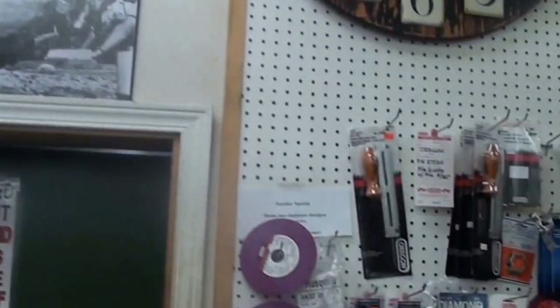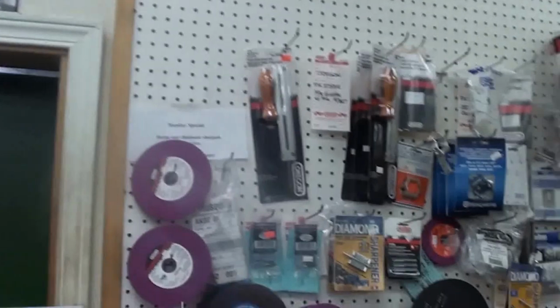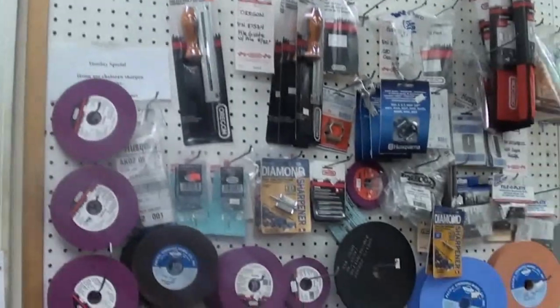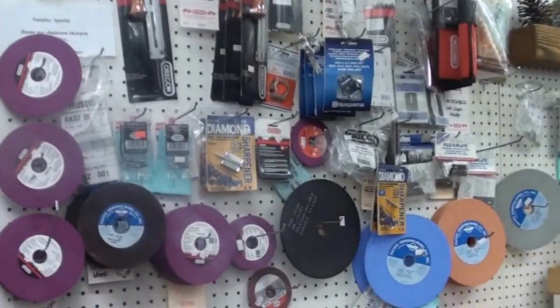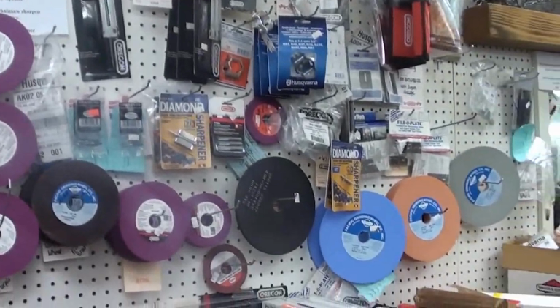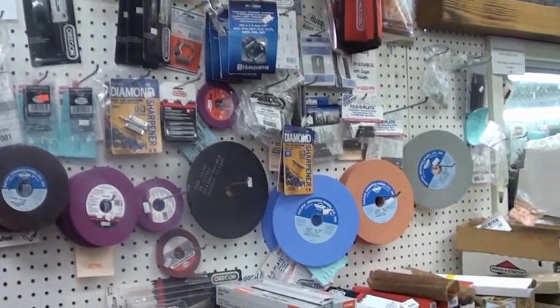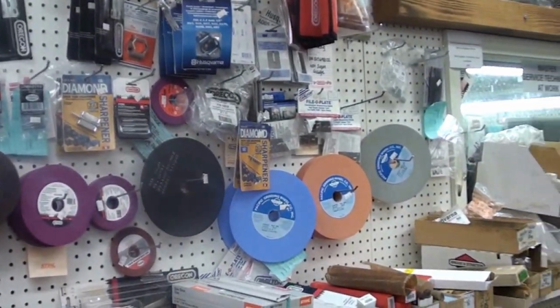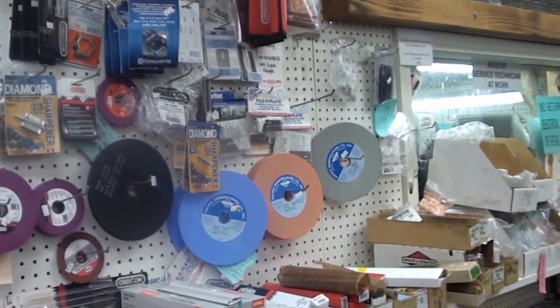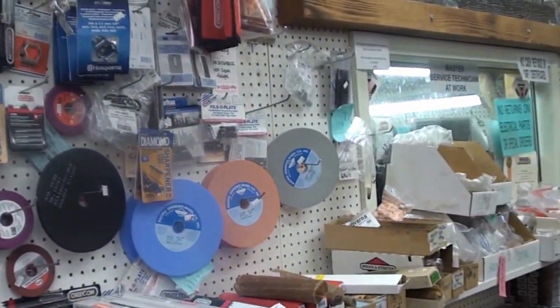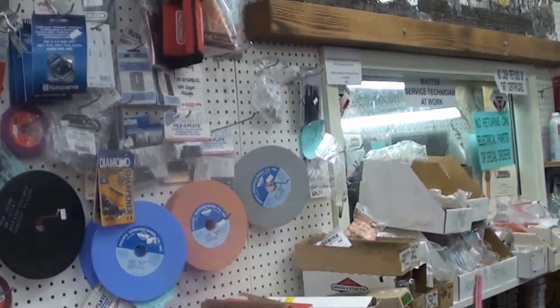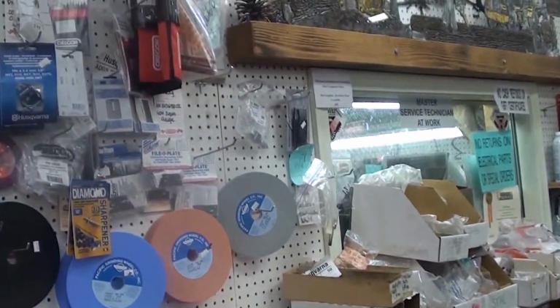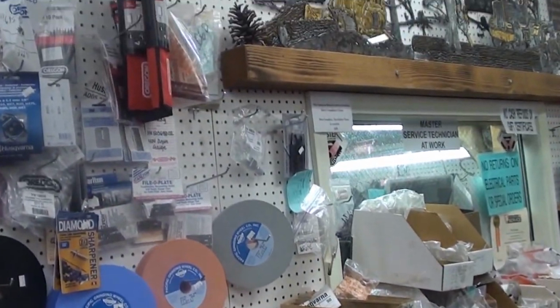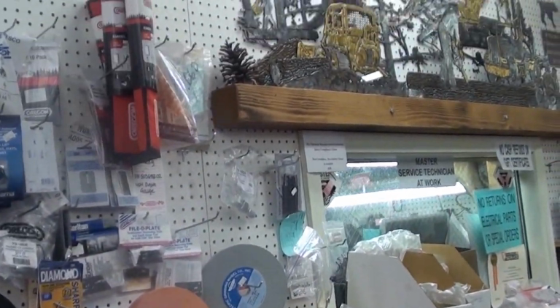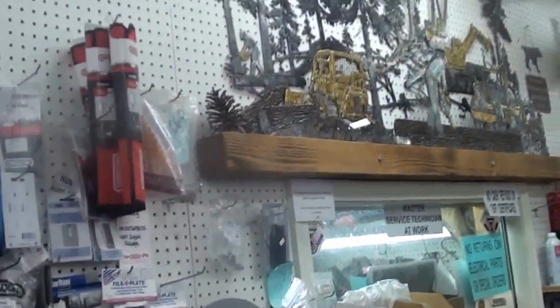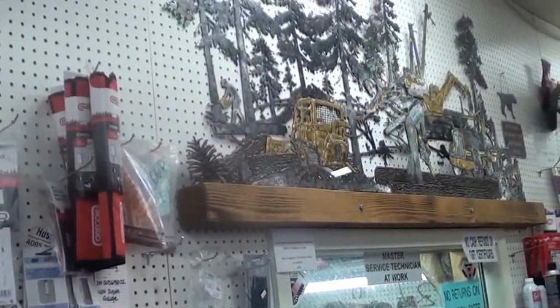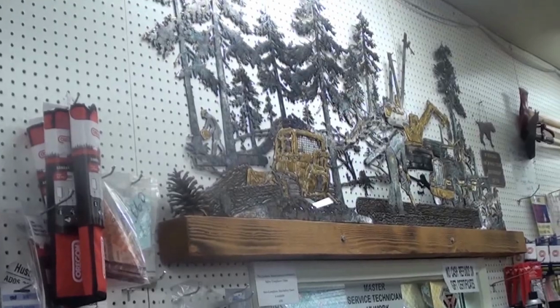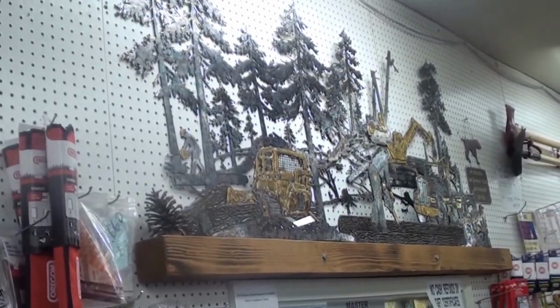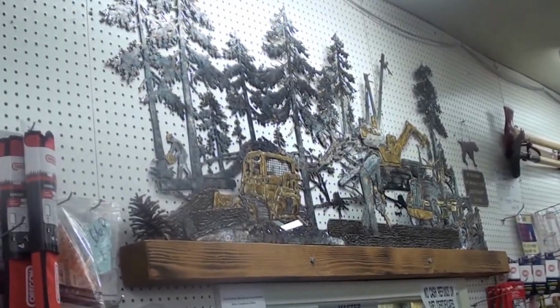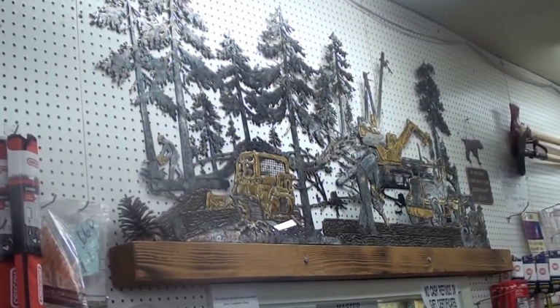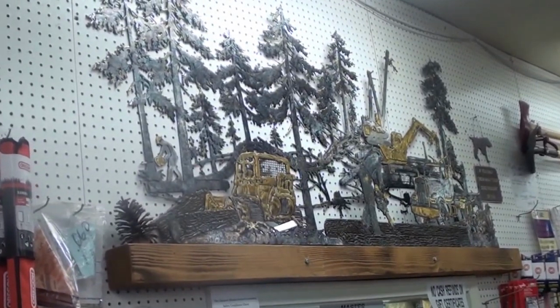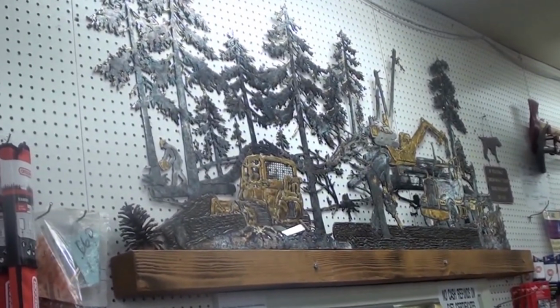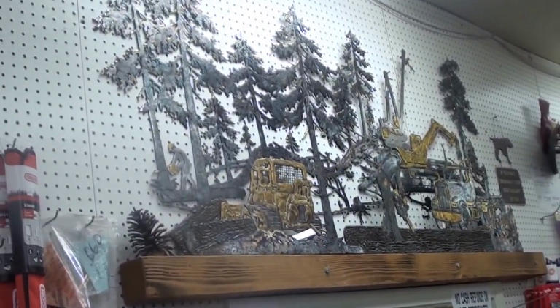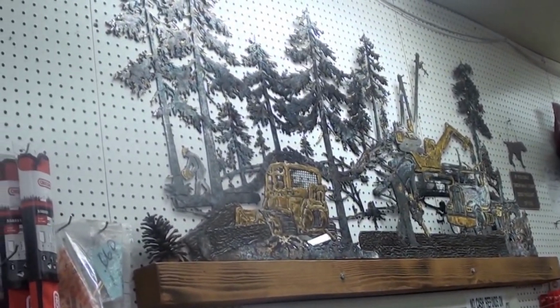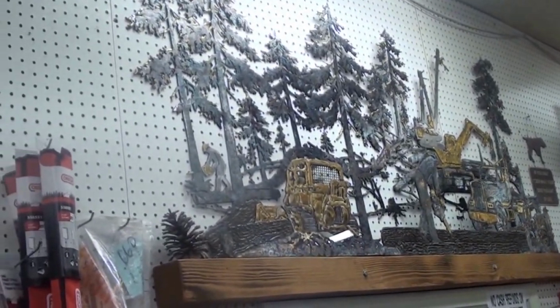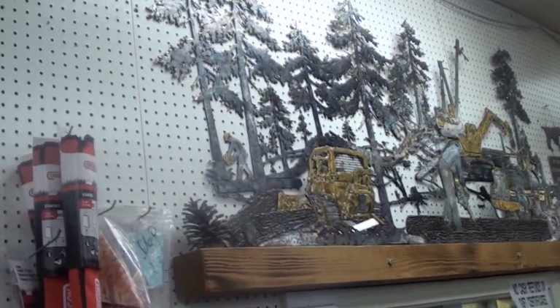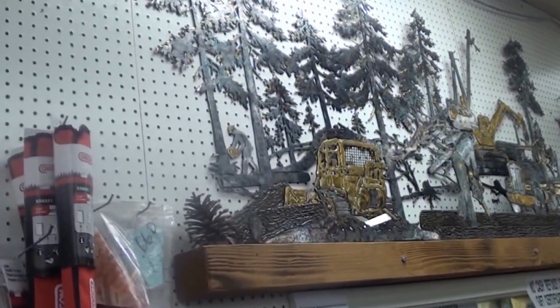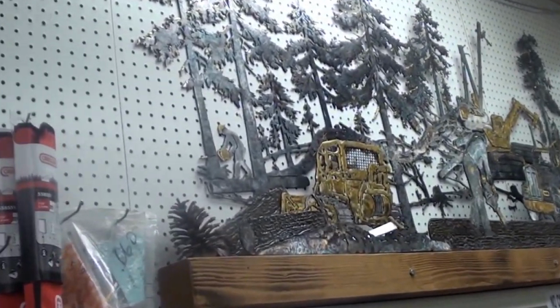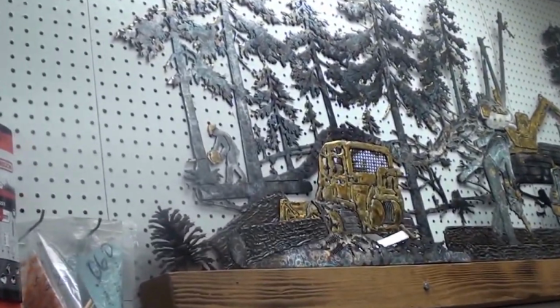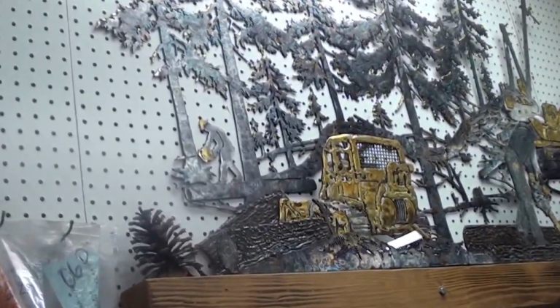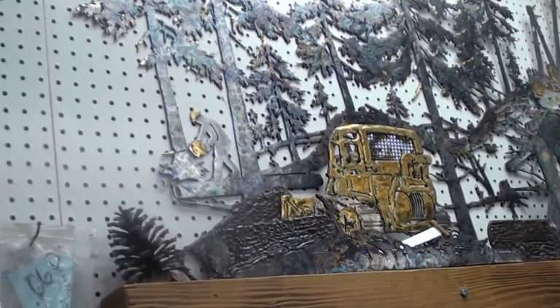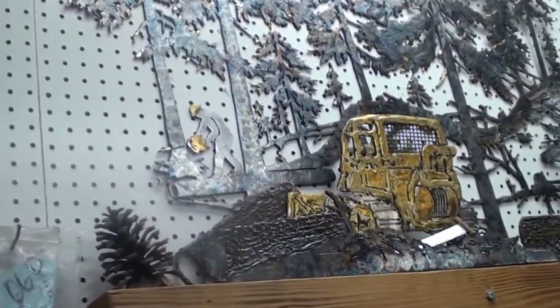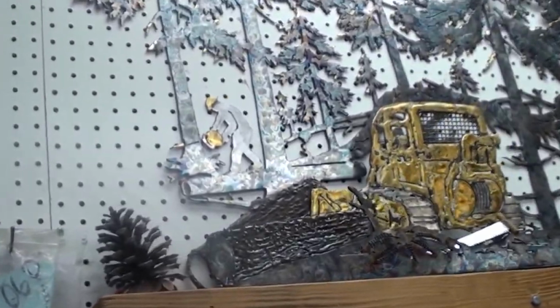So we have a lot of accessories for all your grinders and filing and everything else. There's a custom piece of metal we had built for the shop — it's really beautiful. You can see the great detail the guy did.